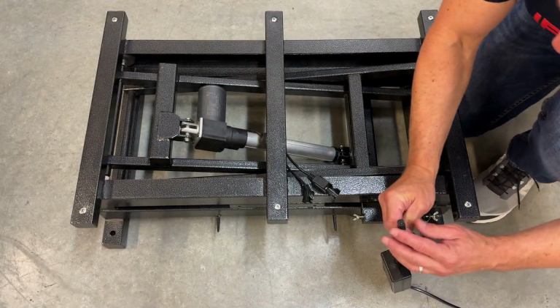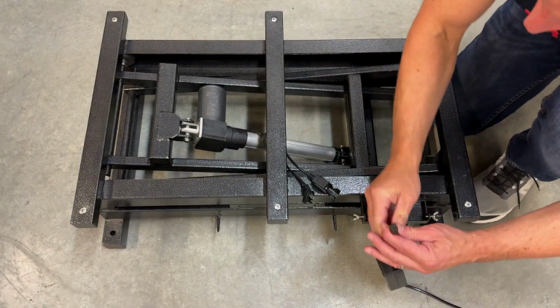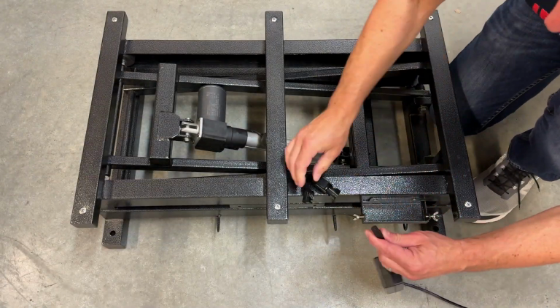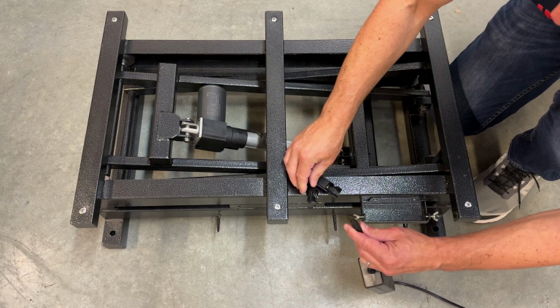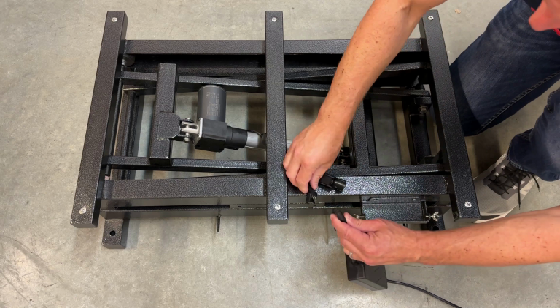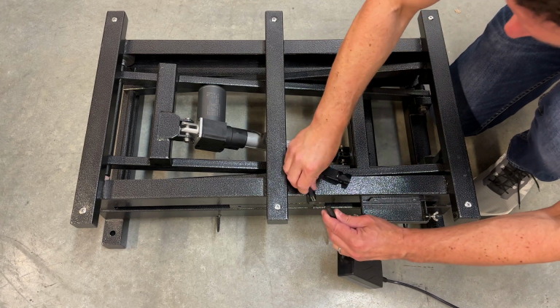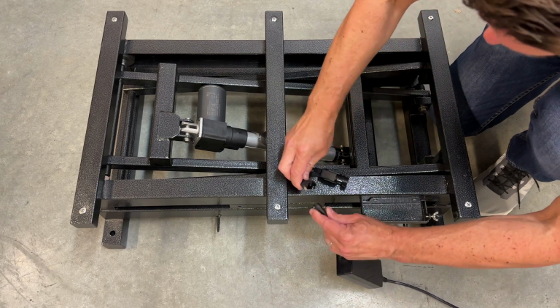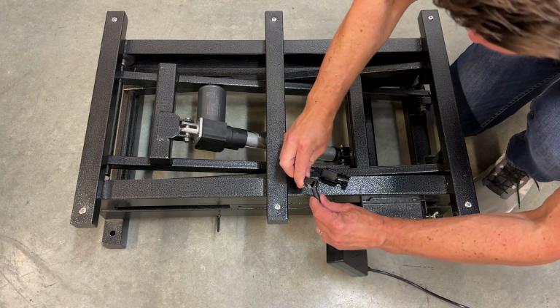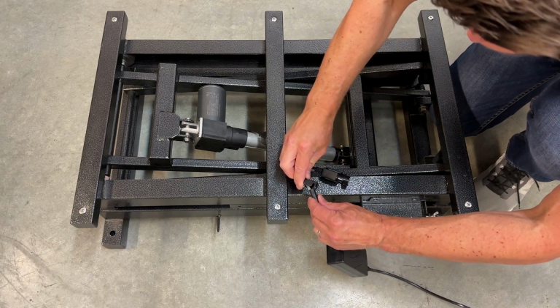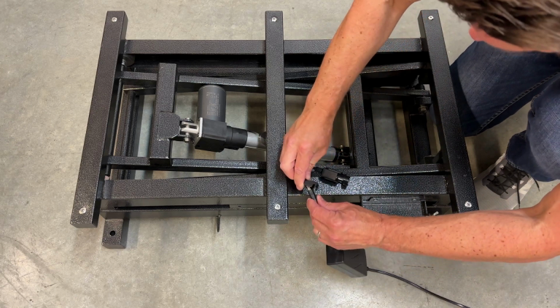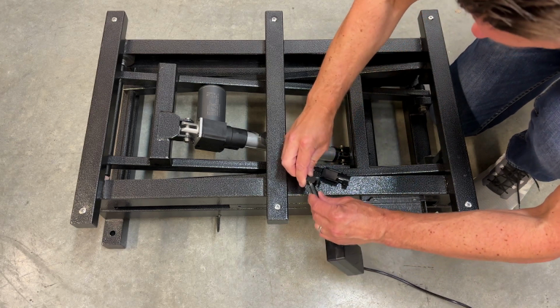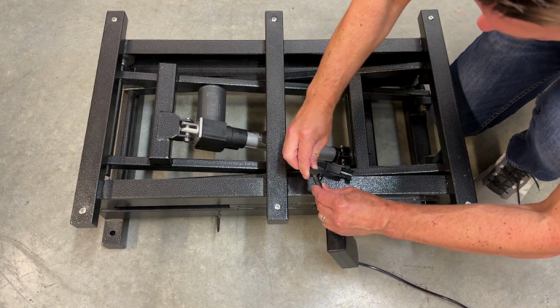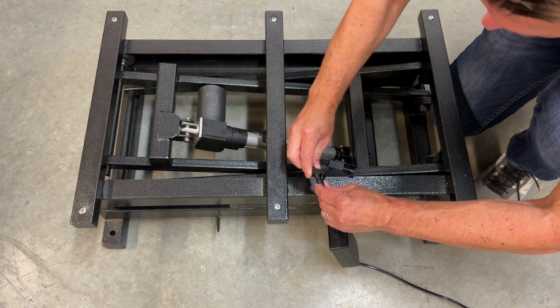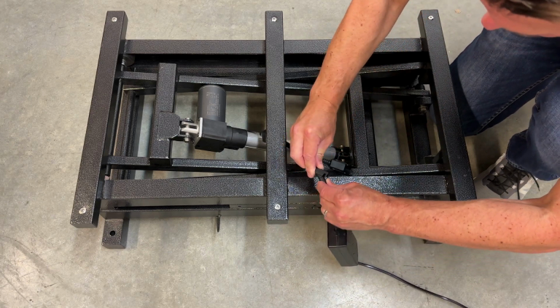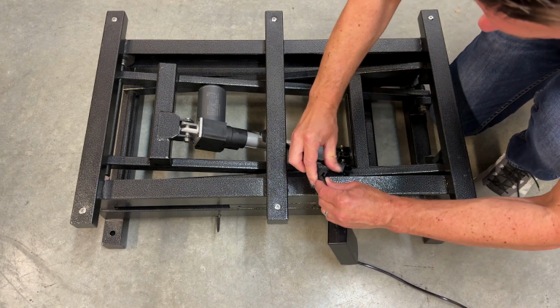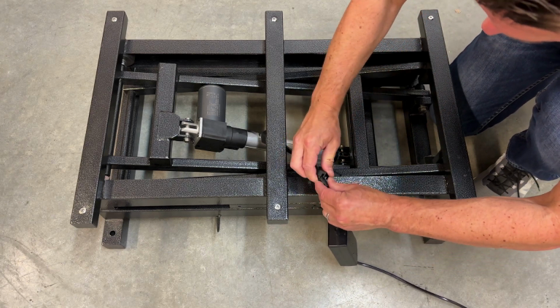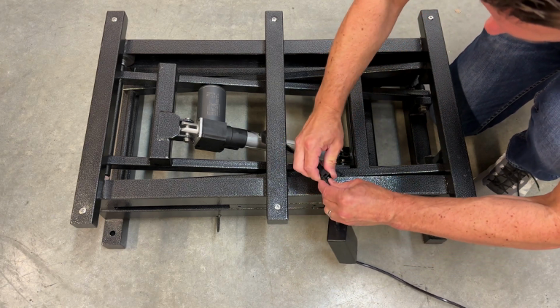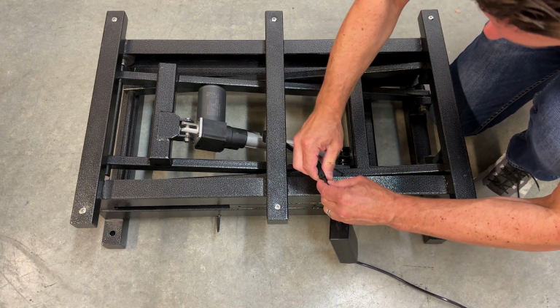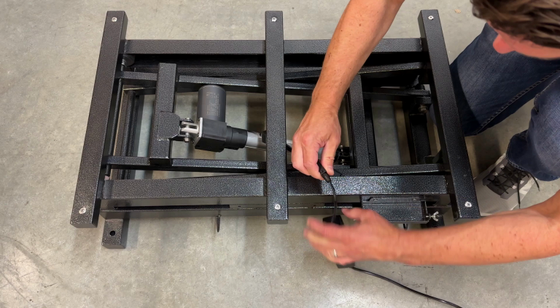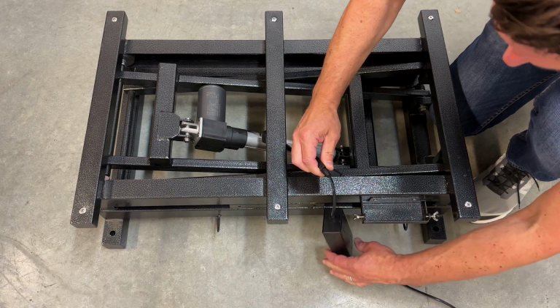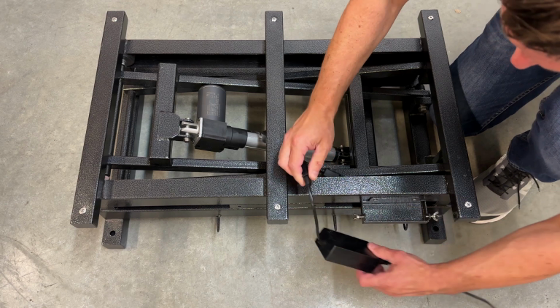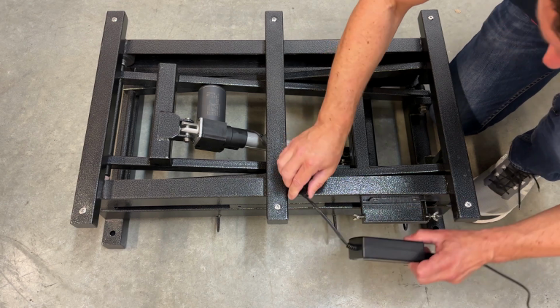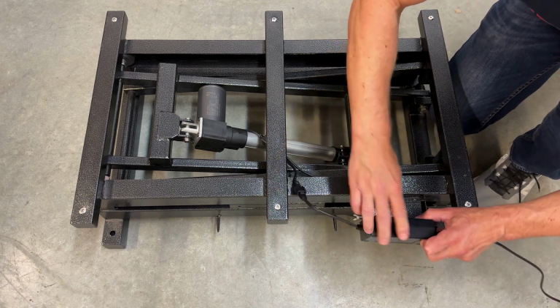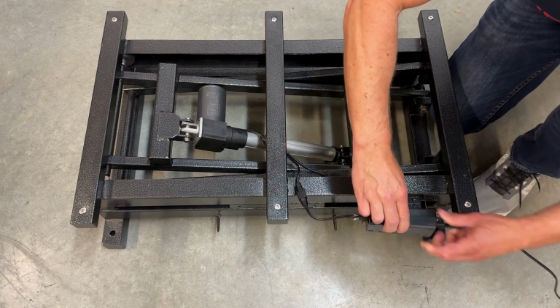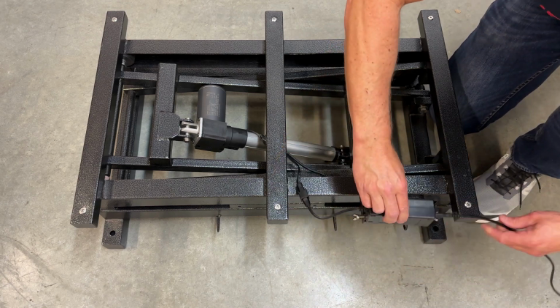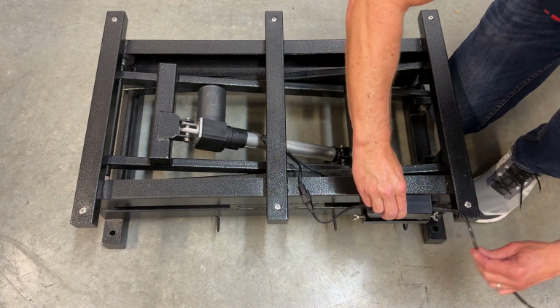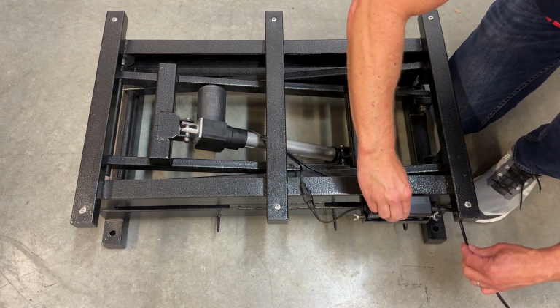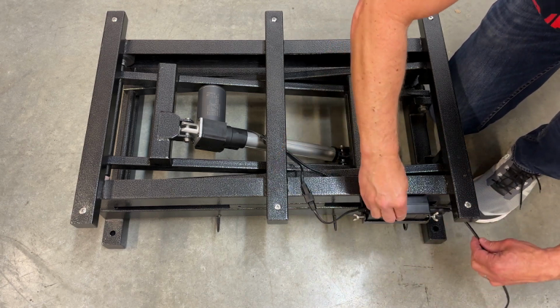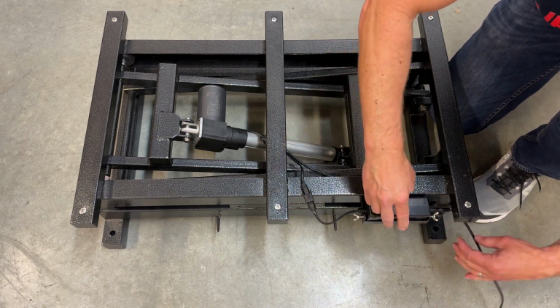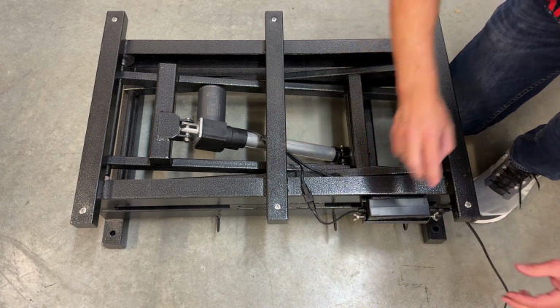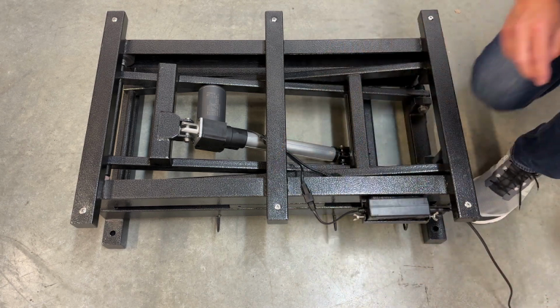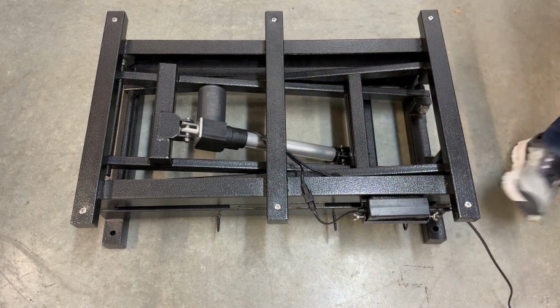Connect the power box cables and place the power box into the cradle. Use the cradle's wing screws to secure the power box if desired.